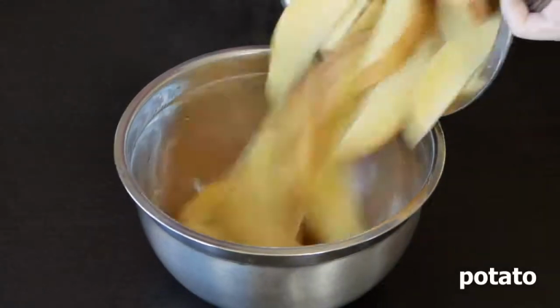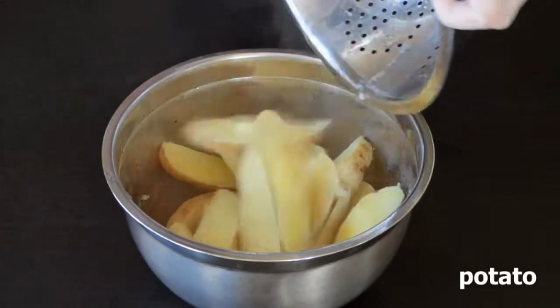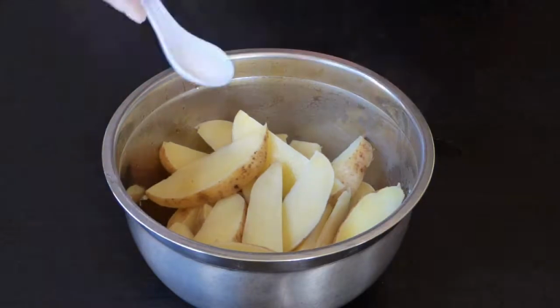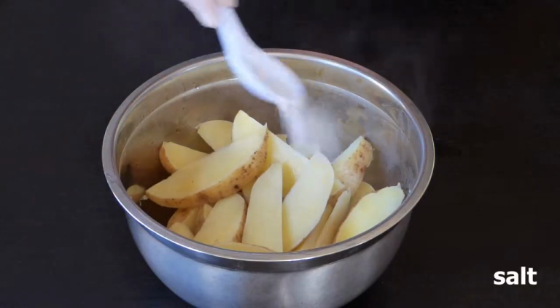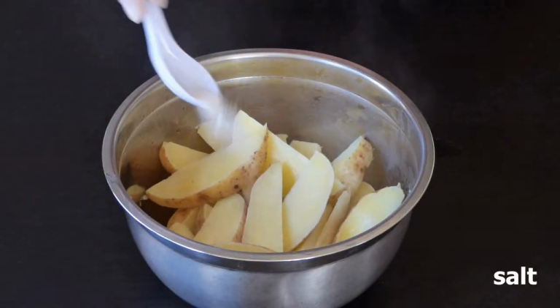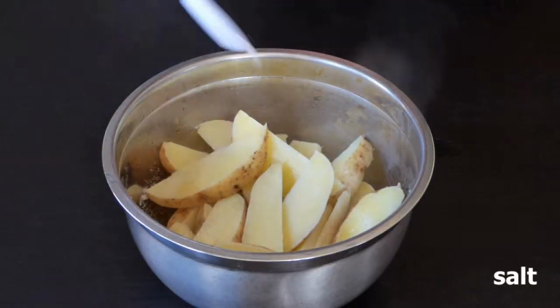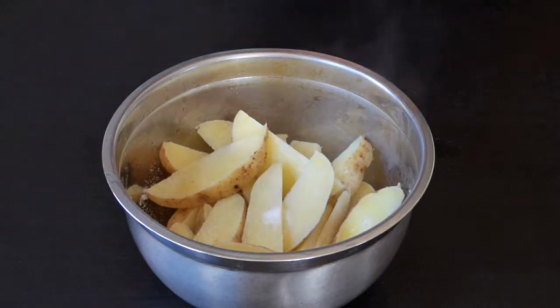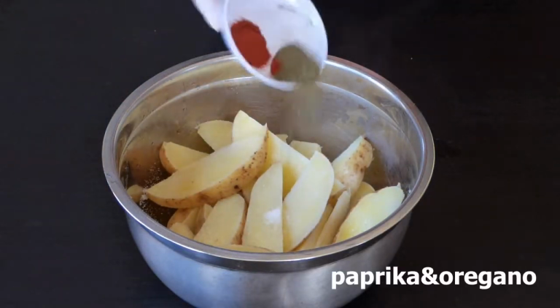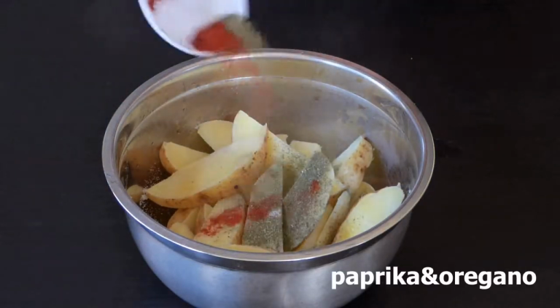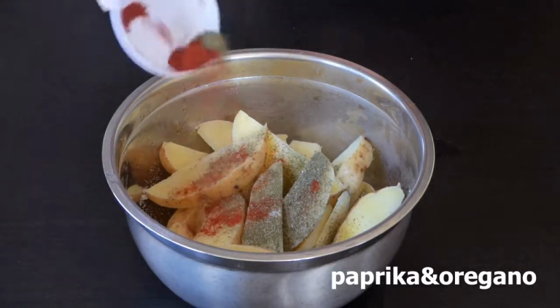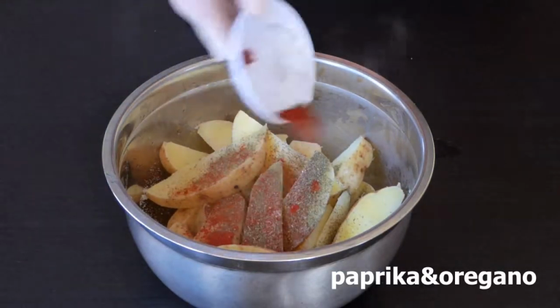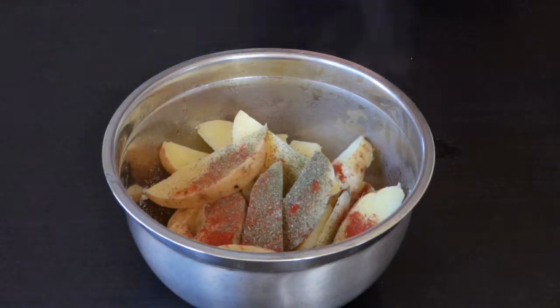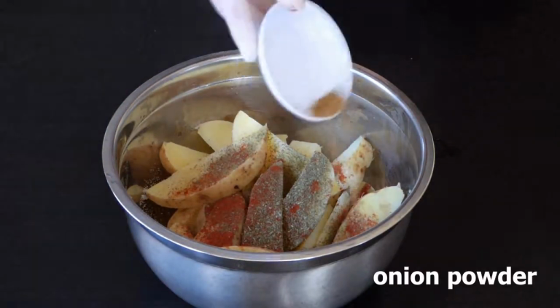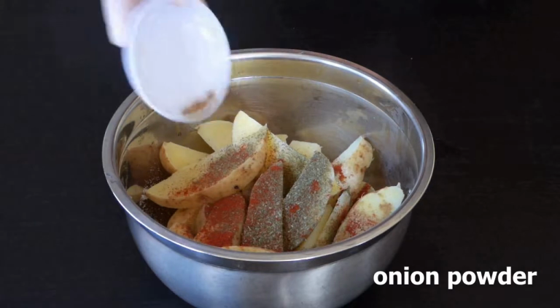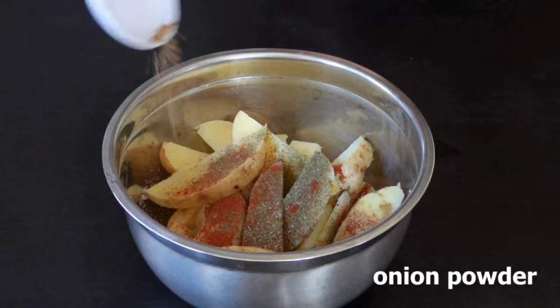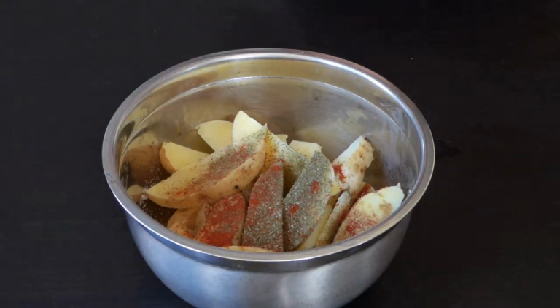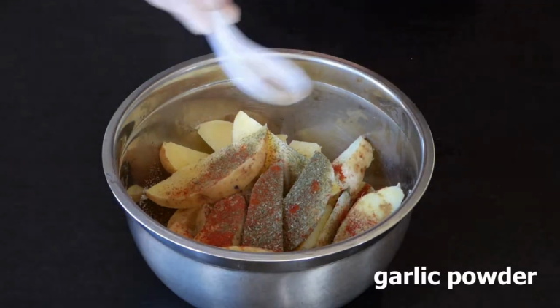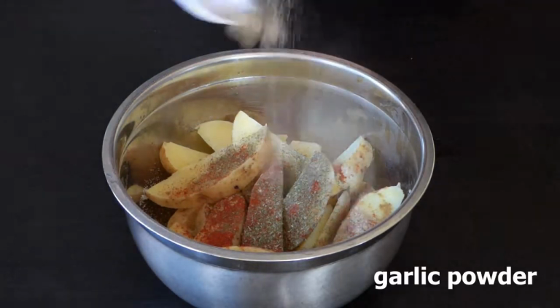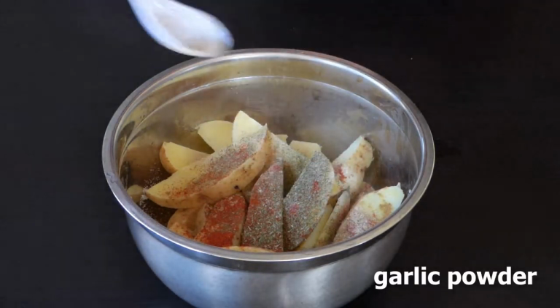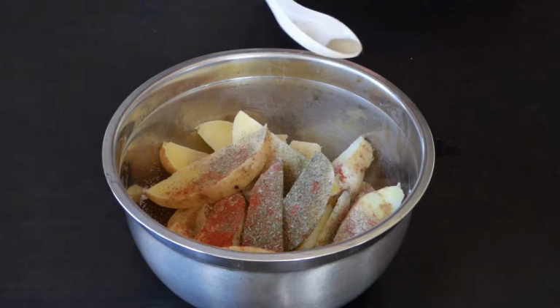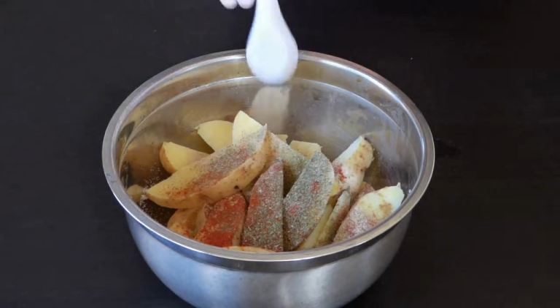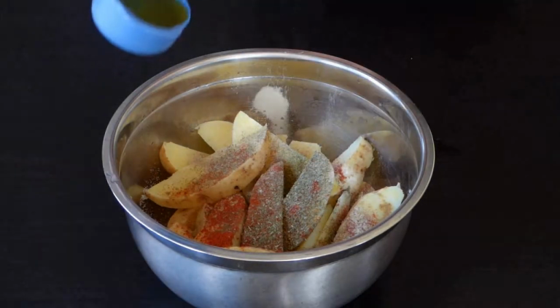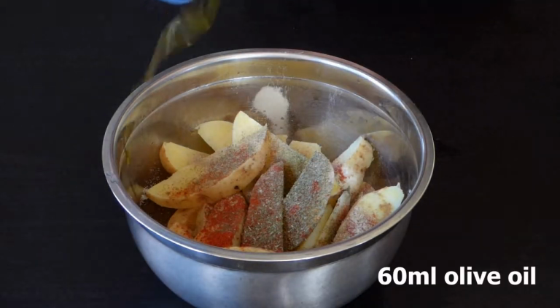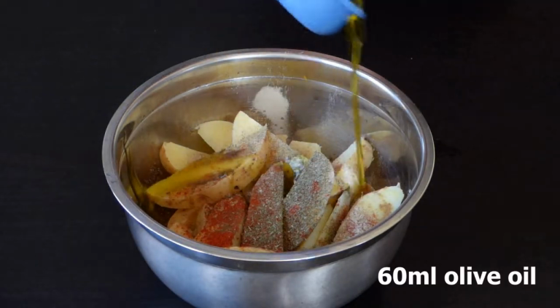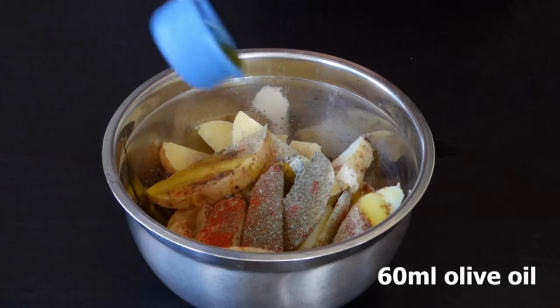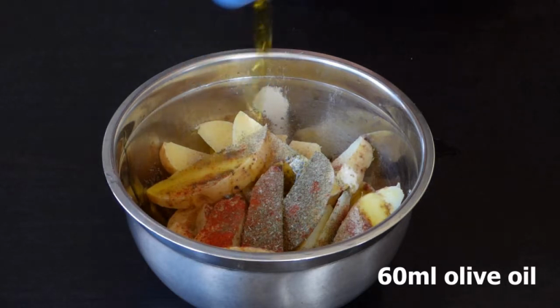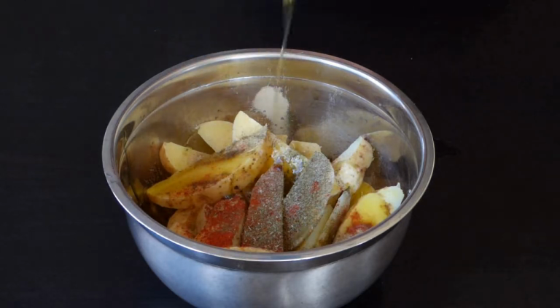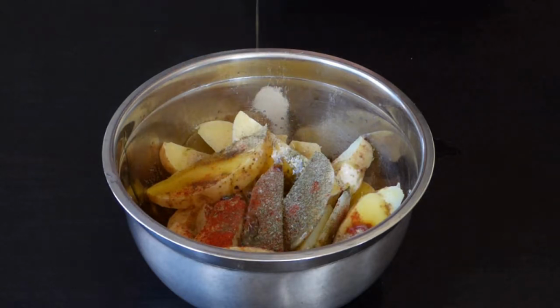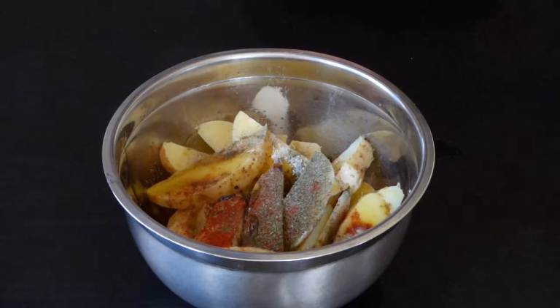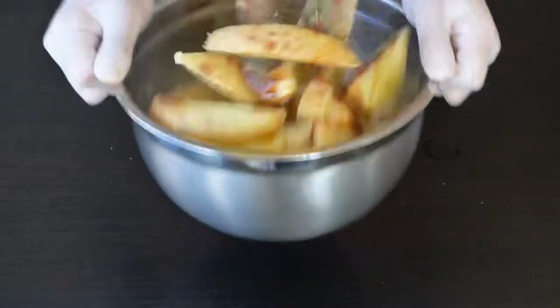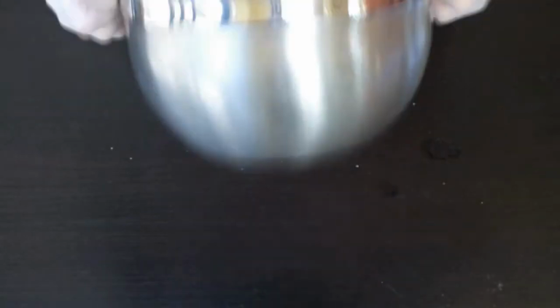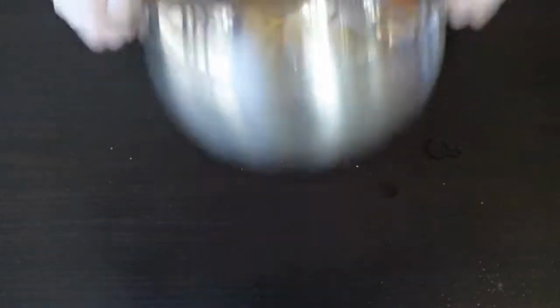In a large bowl, add the potatoes, salt, paprika, oregano, onion powder, garlic powder, and 60 milliliters of olive oil. Mix them well.